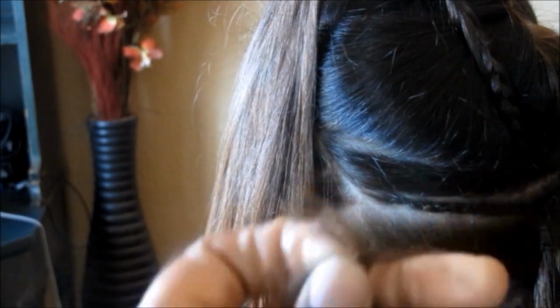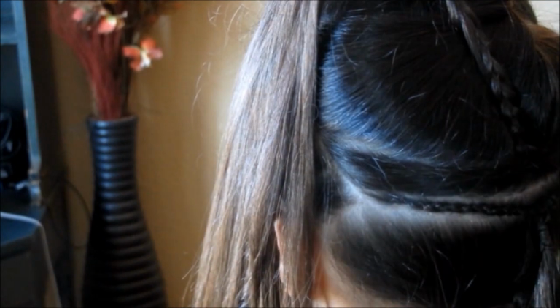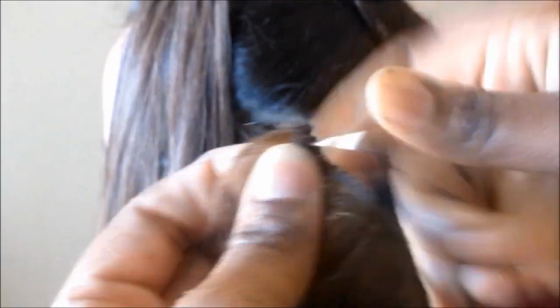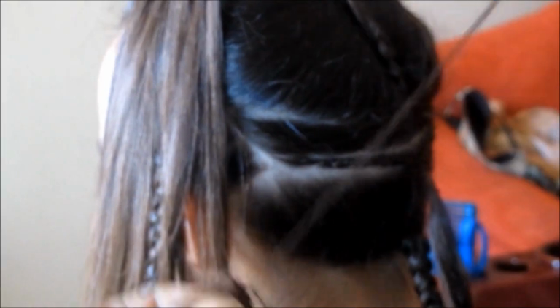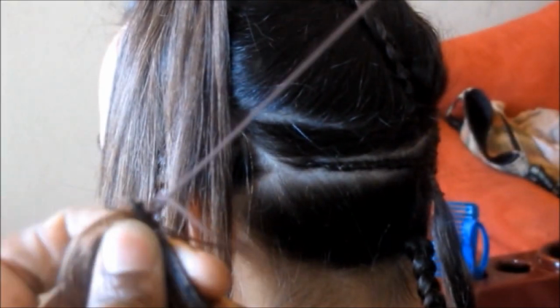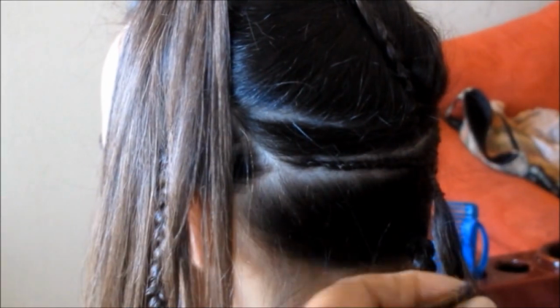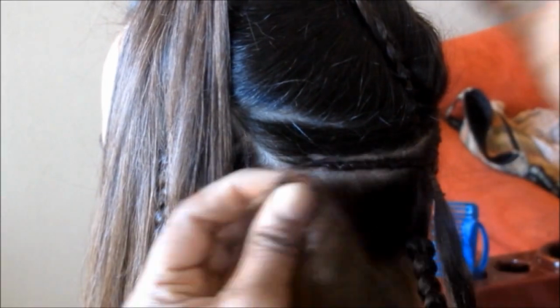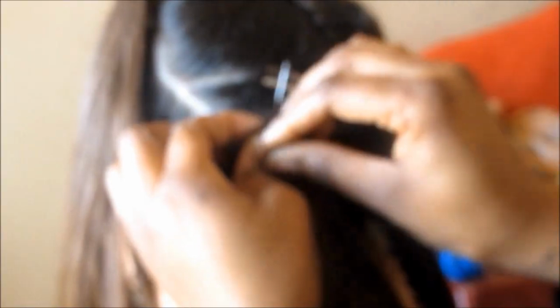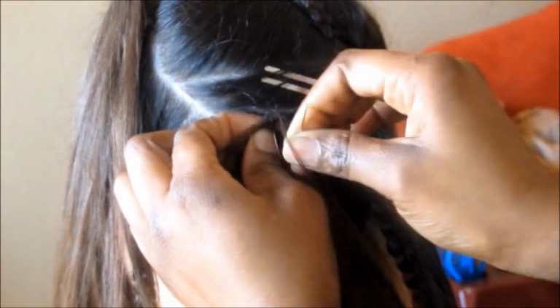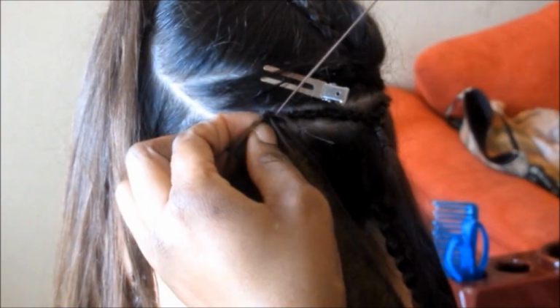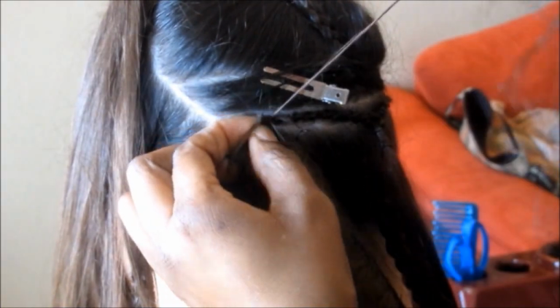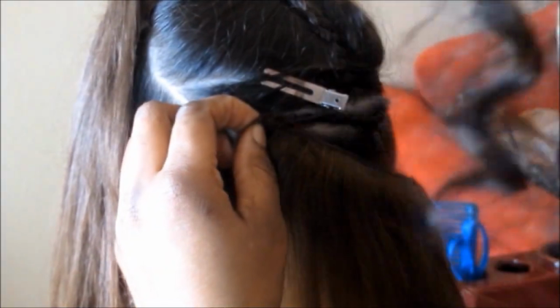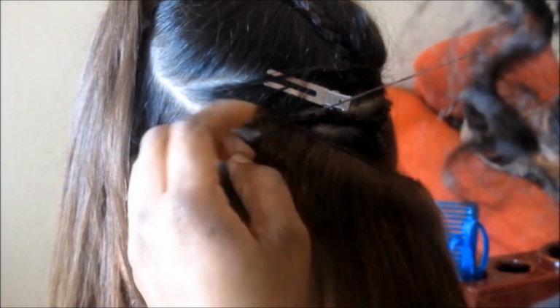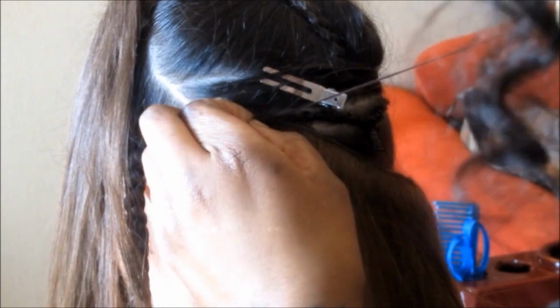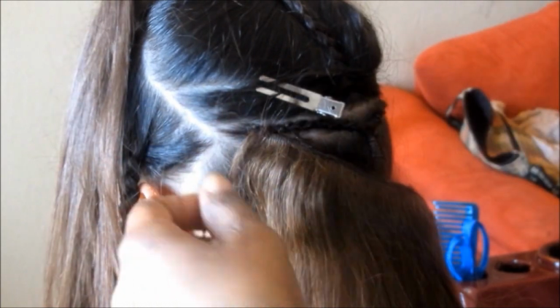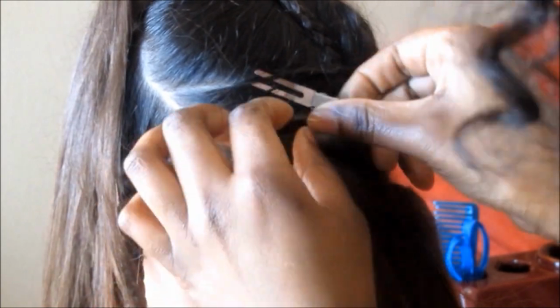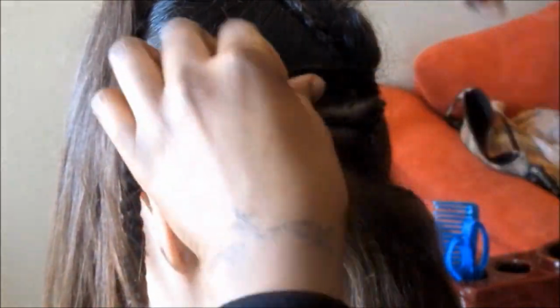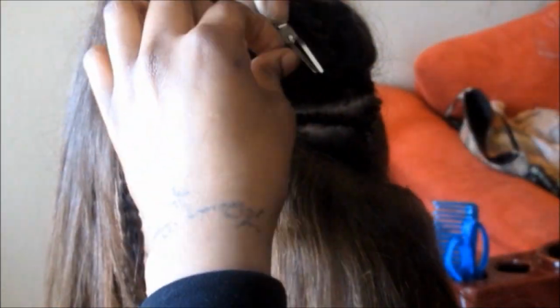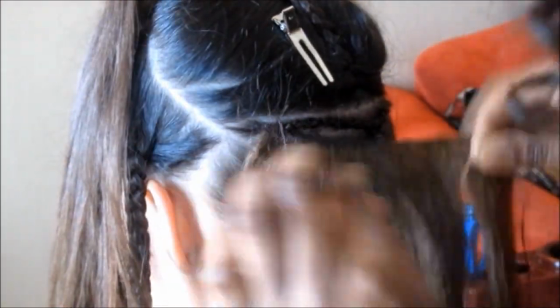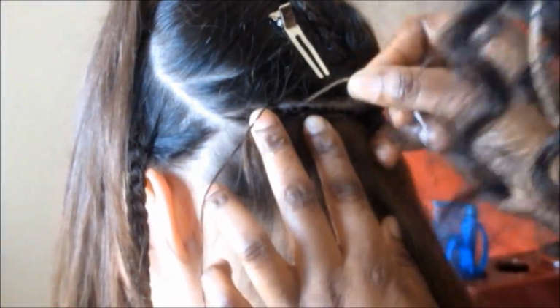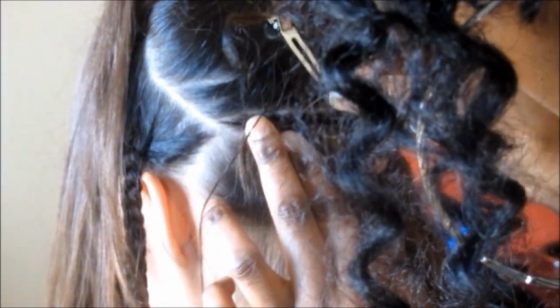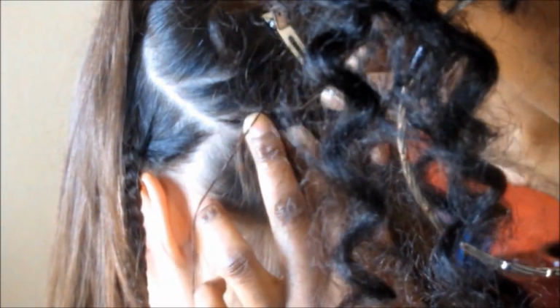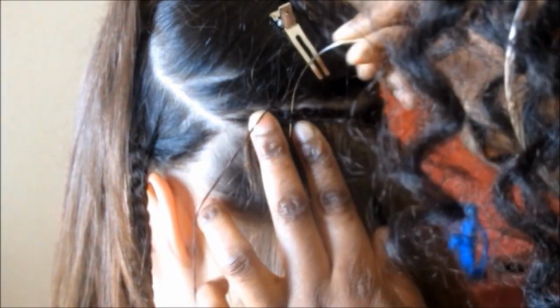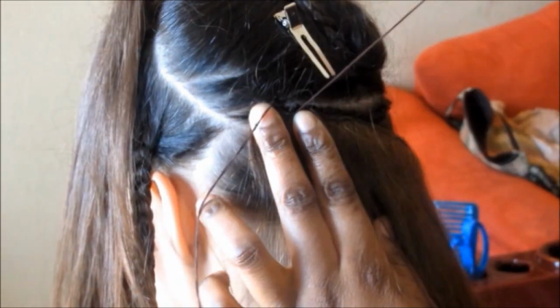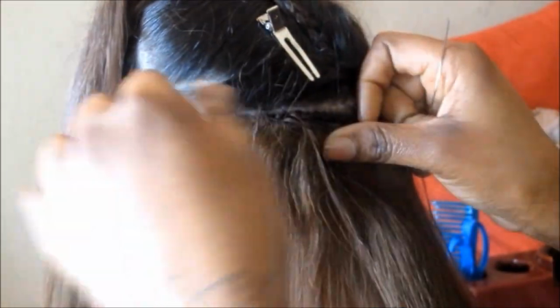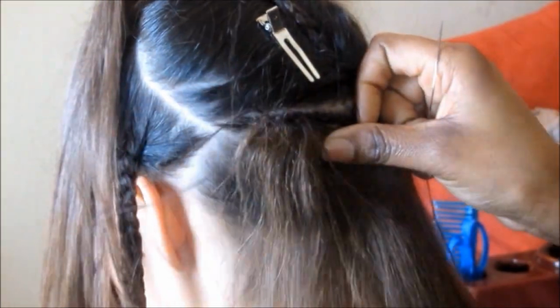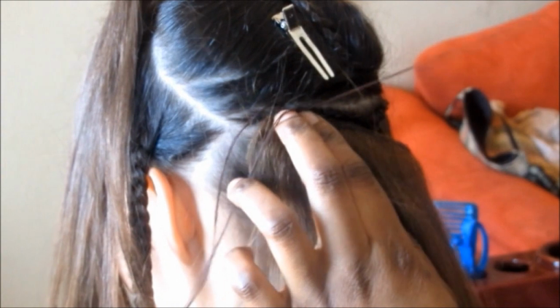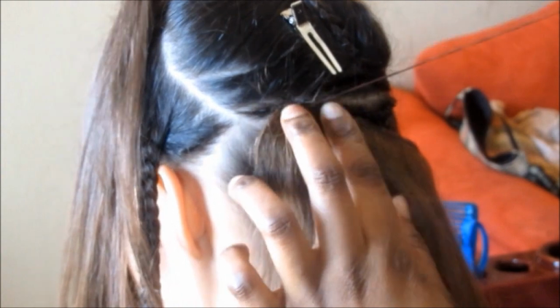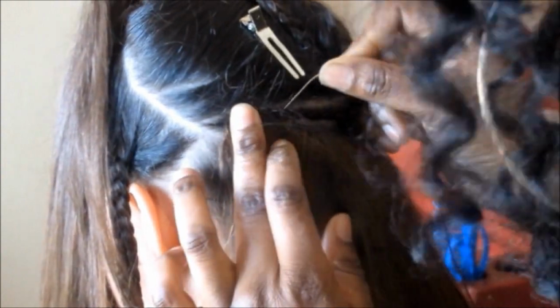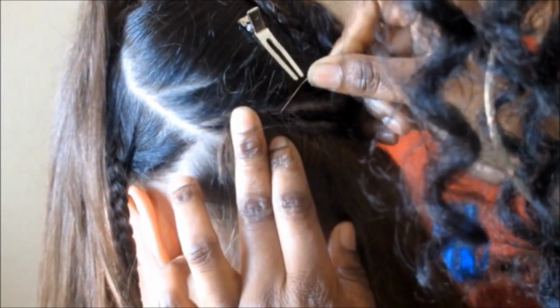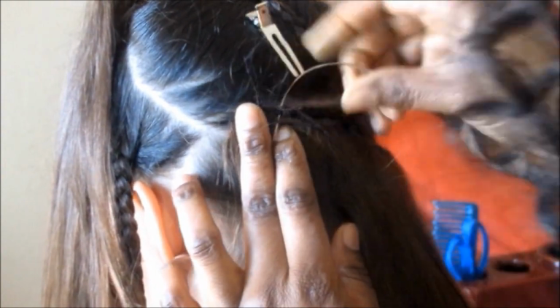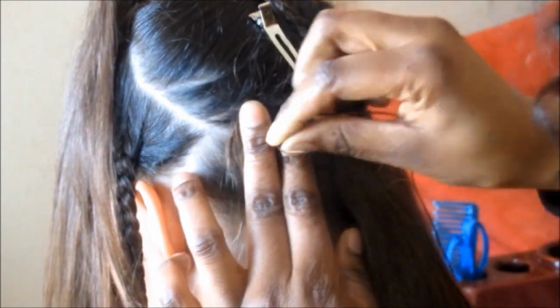Right here I'm just showing you a brief technique on how I sew in the seamless tracks so that they are very flat and undetectable. I'm not going to show you how I'm sewing in every track, just this step here.